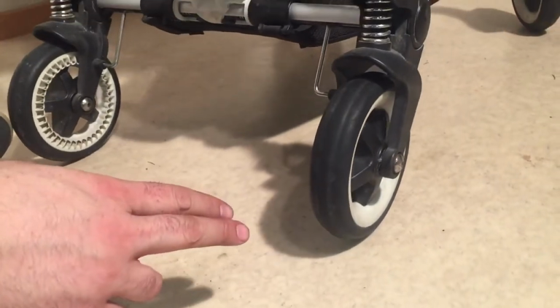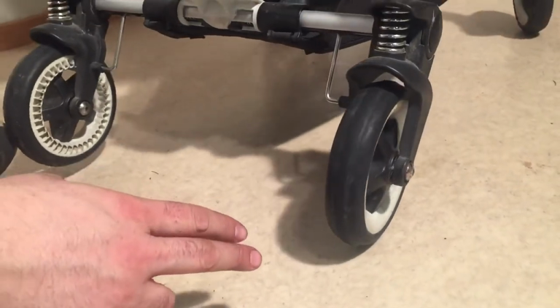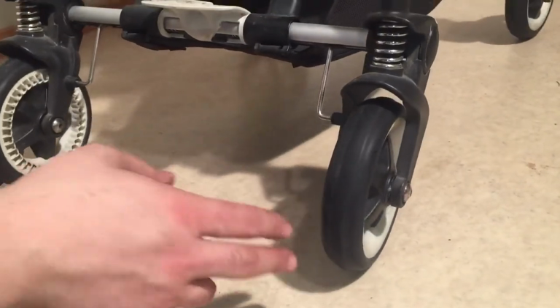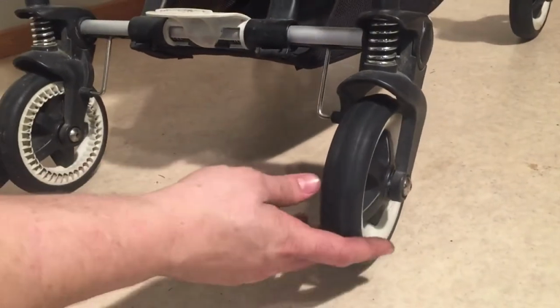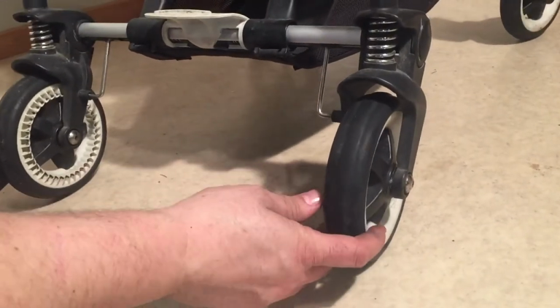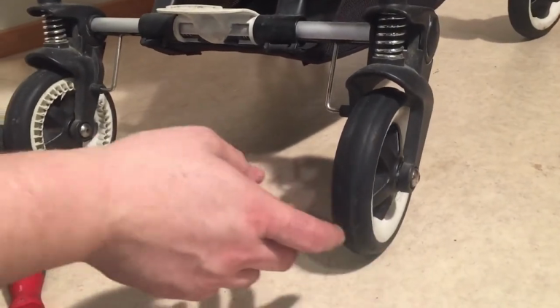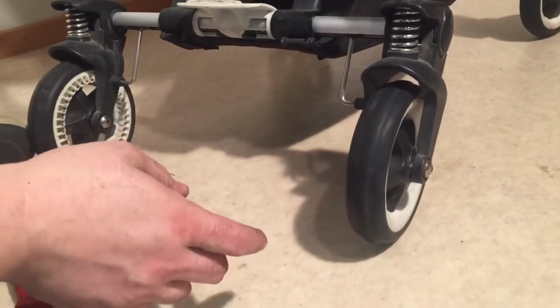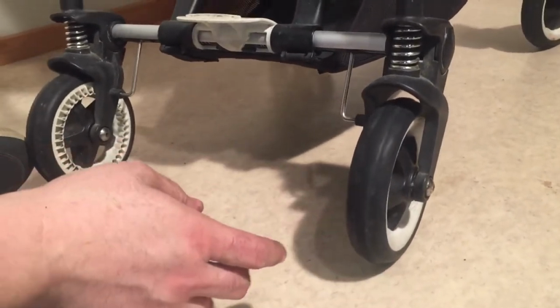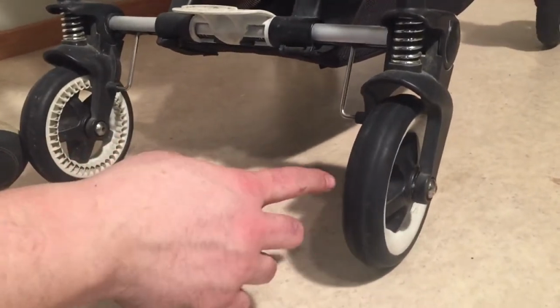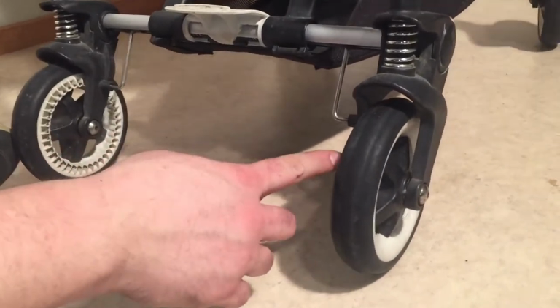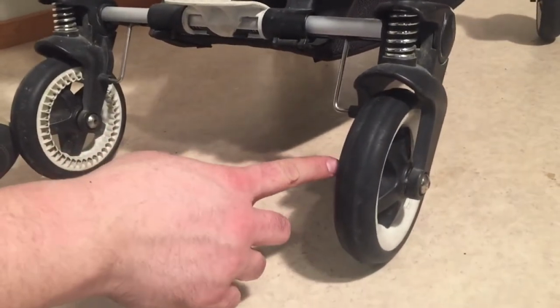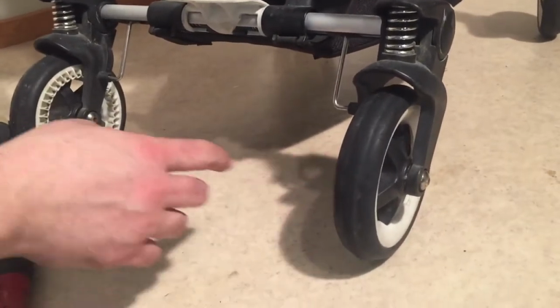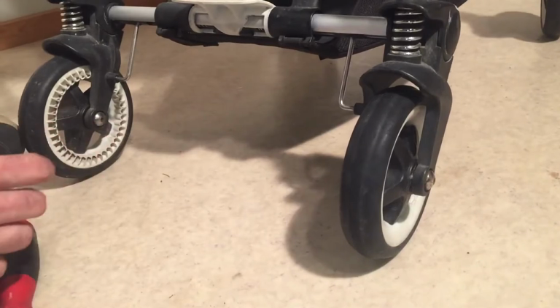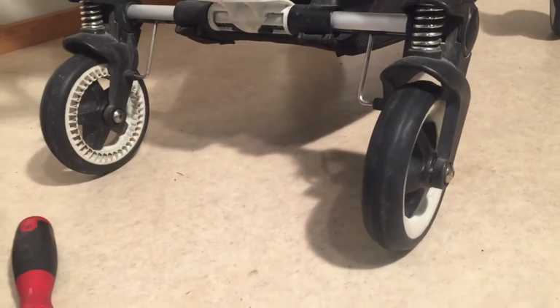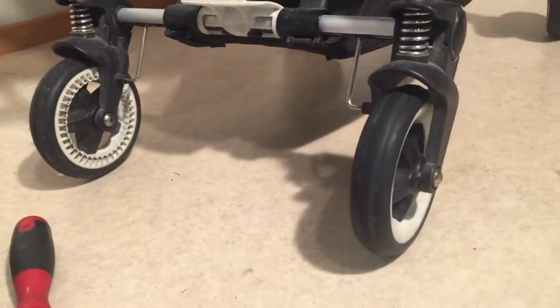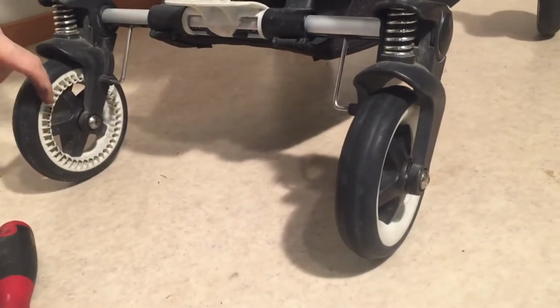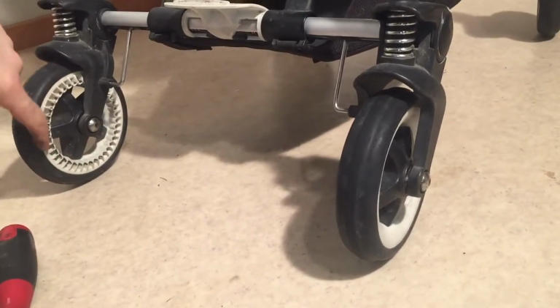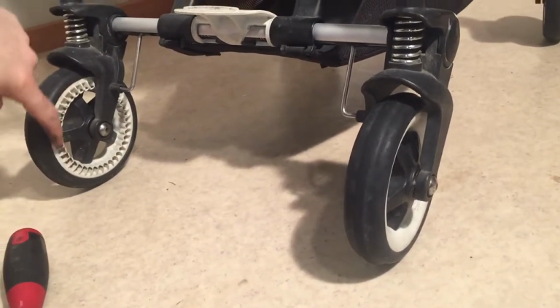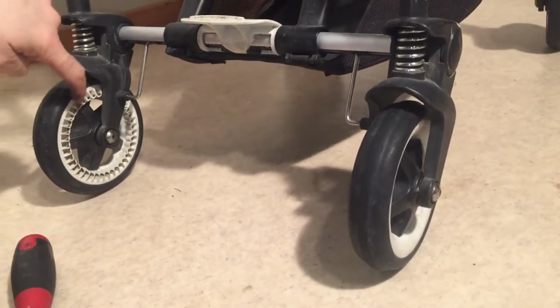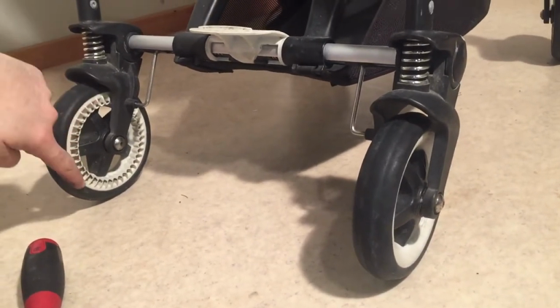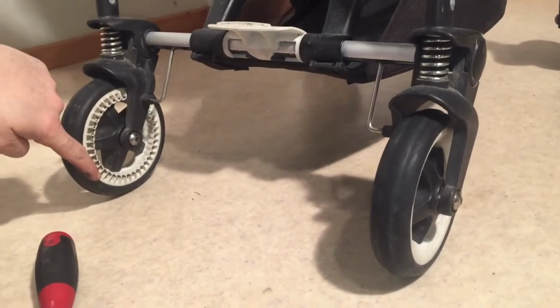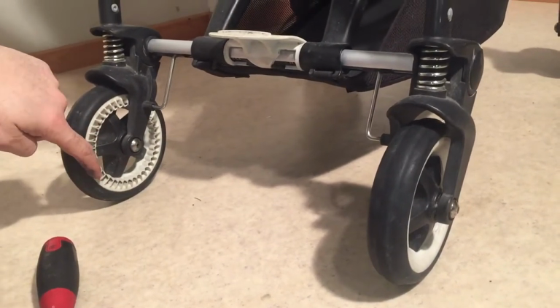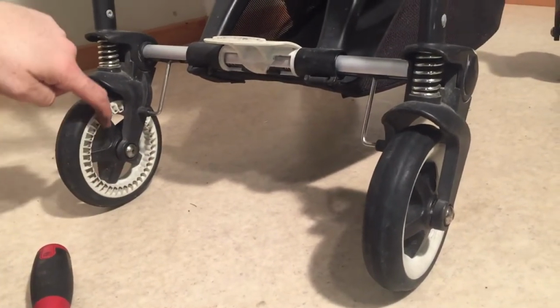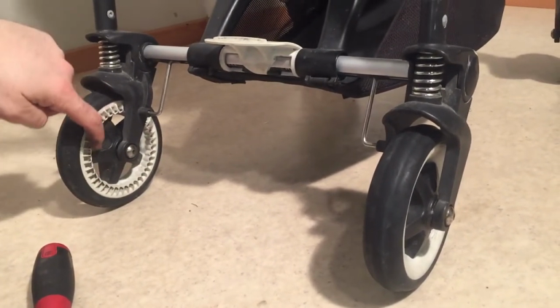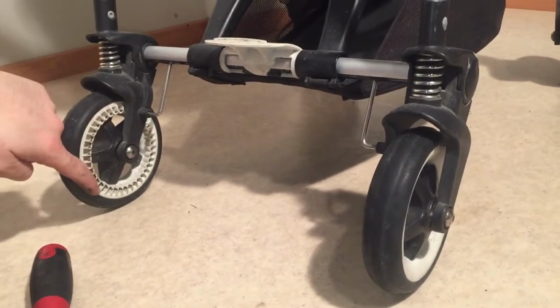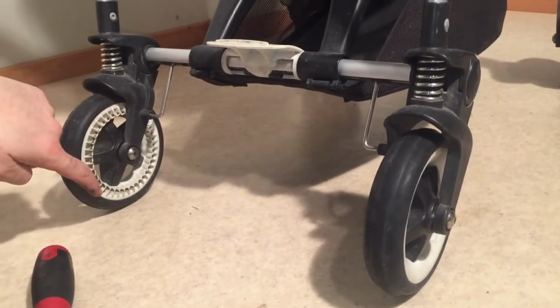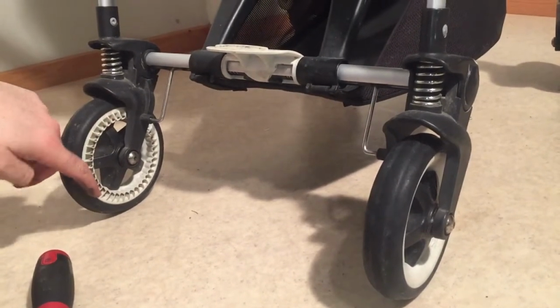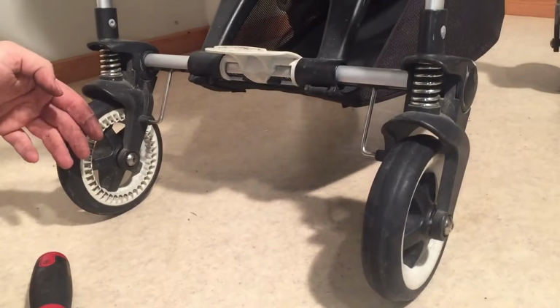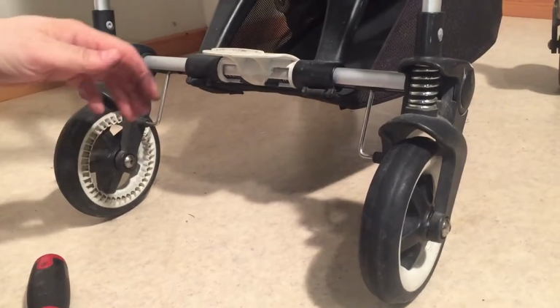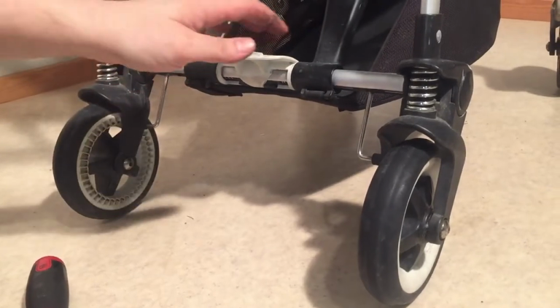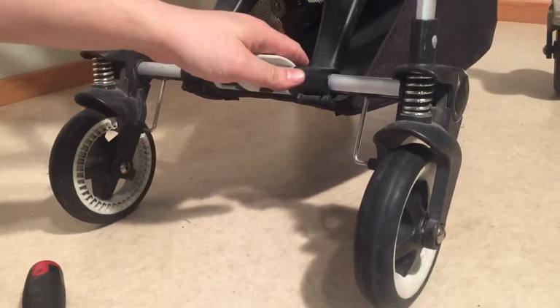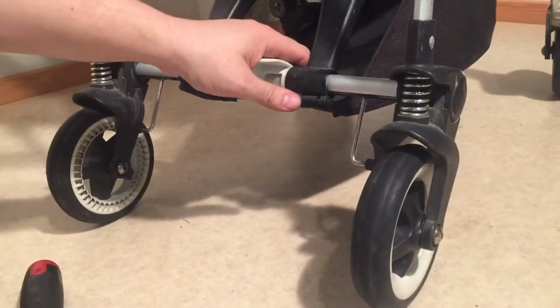In relation to the back wheel, there are these teeth that are a part of the brake system, and these can get ripped up, in which case you'd need to remove the back wheel.